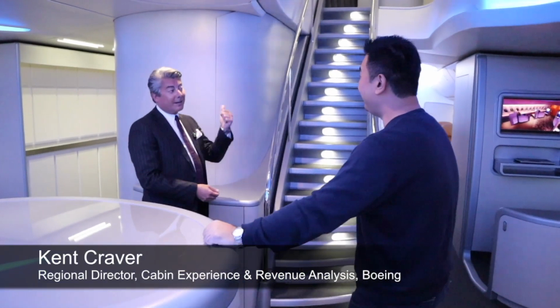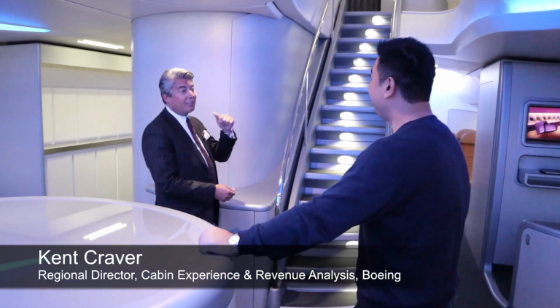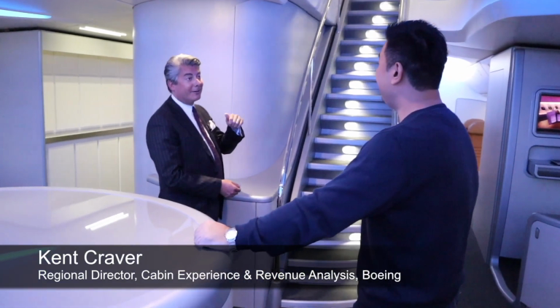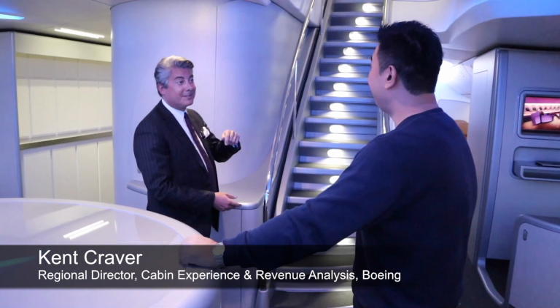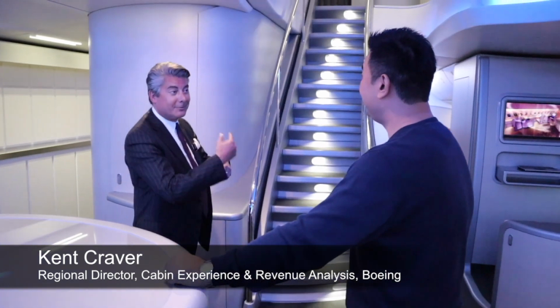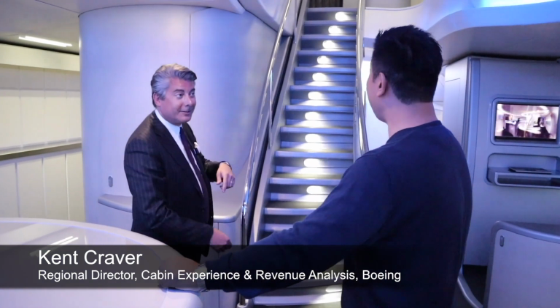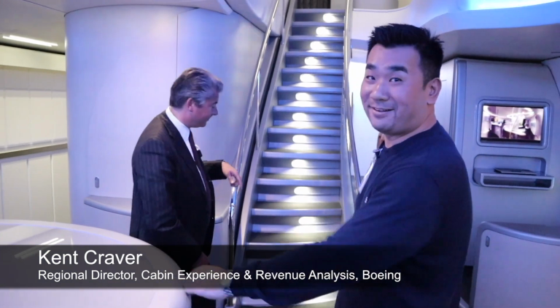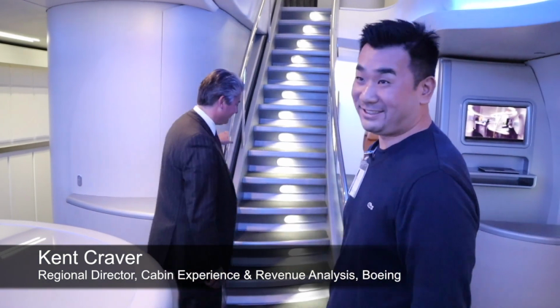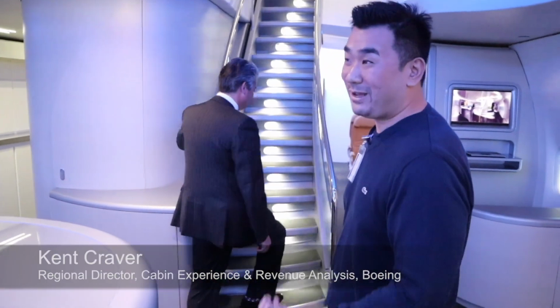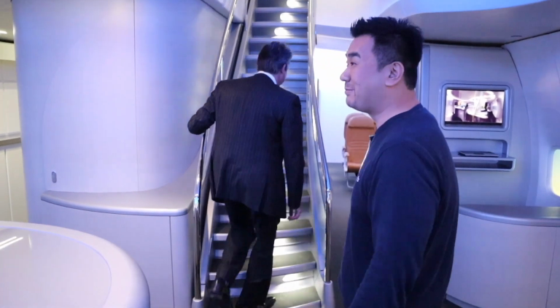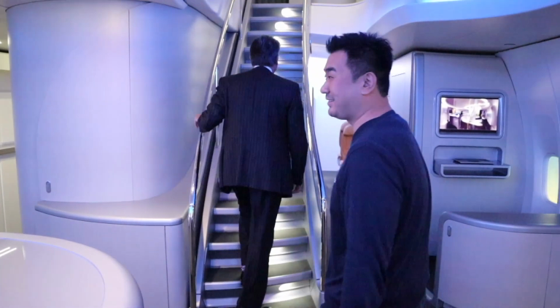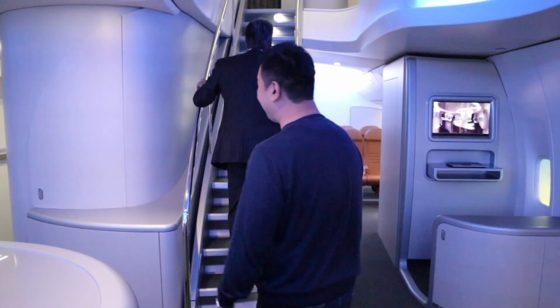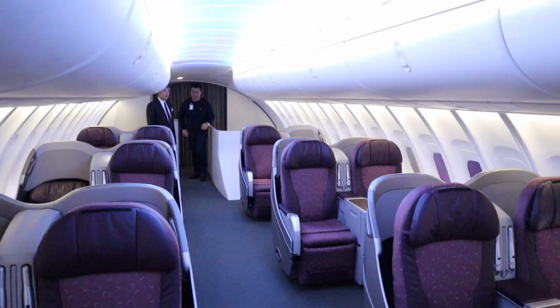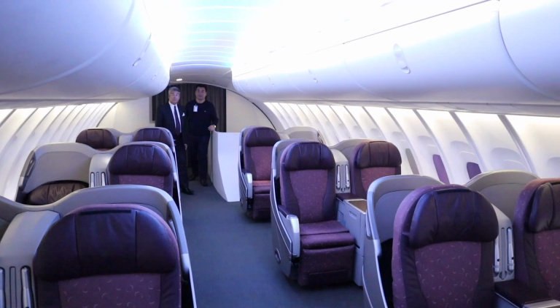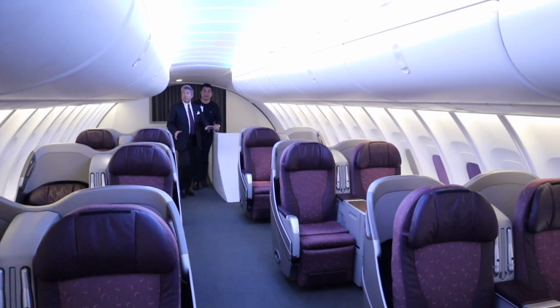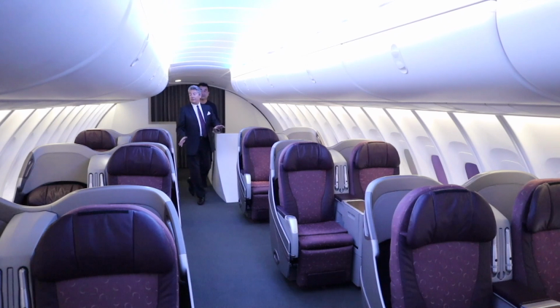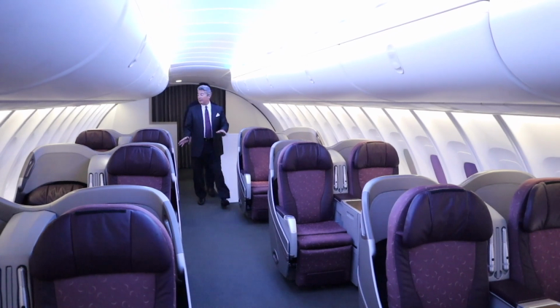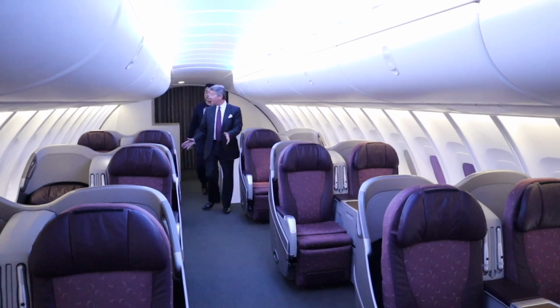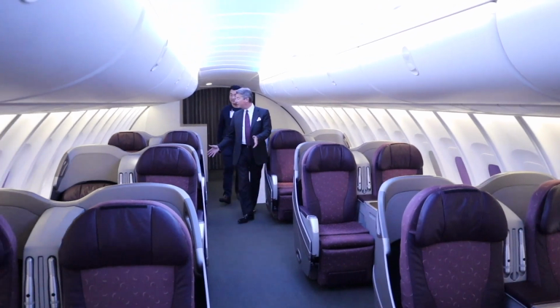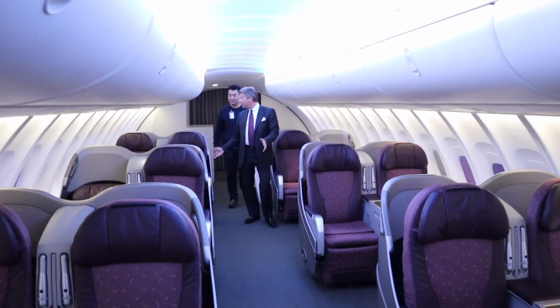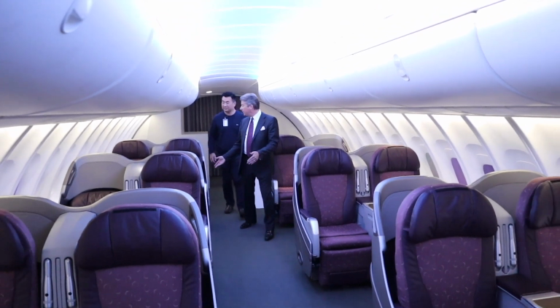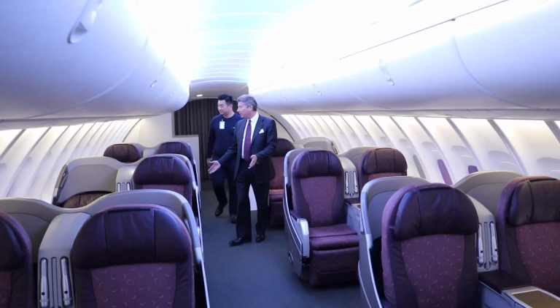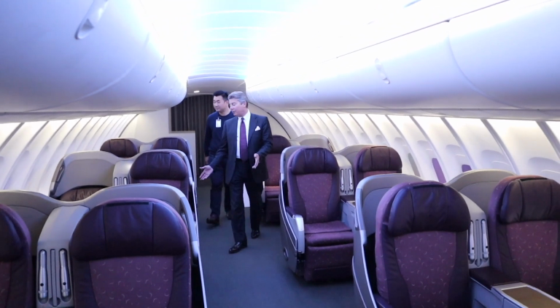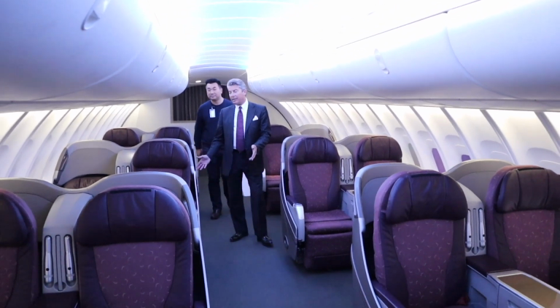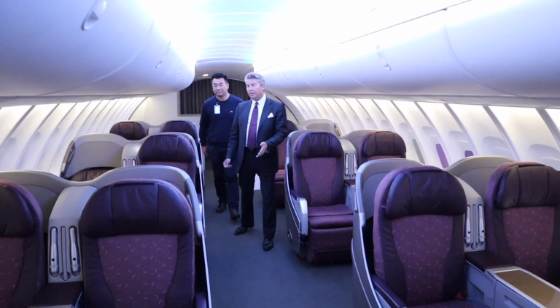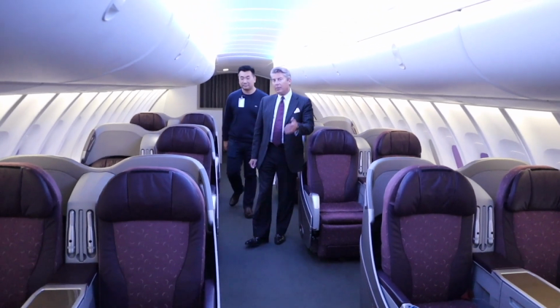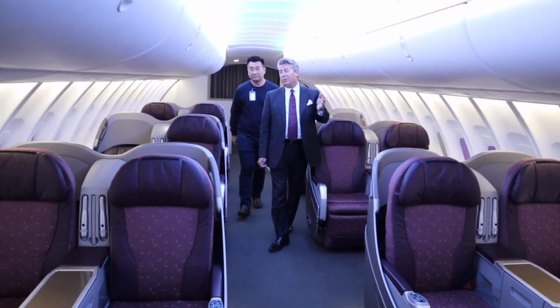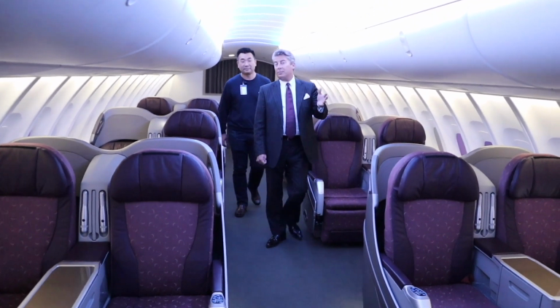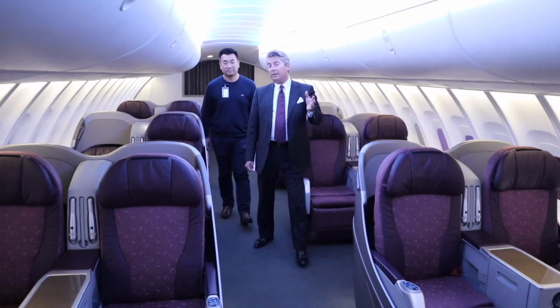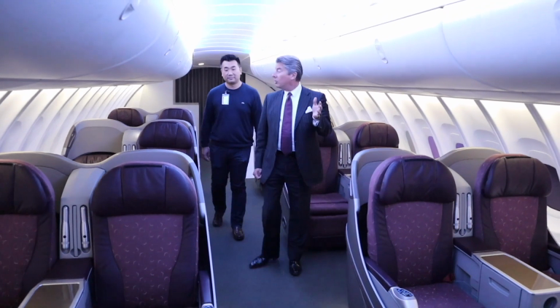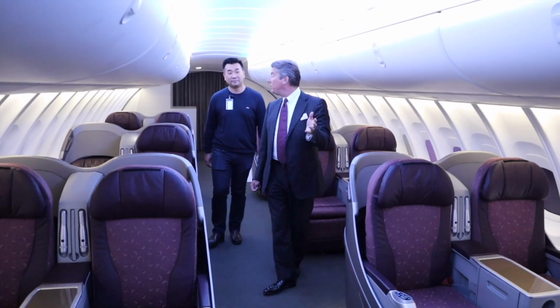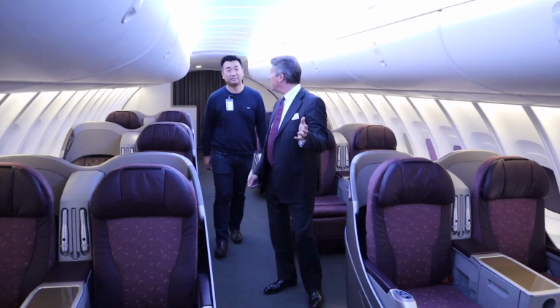I've got a VIP configuration upstairs. Let's go take a look at that VIP configuration — even better treat from Boeing. So you see a very traditional kind of configuration, a high-density configuration back here. But up here, we're showing a space that's more of a premium space.